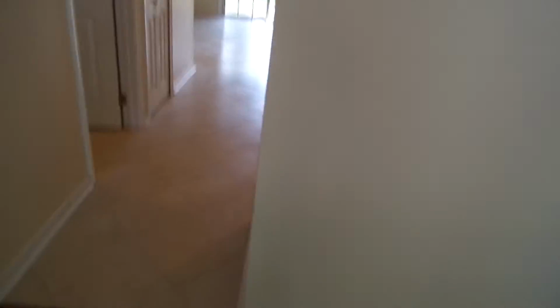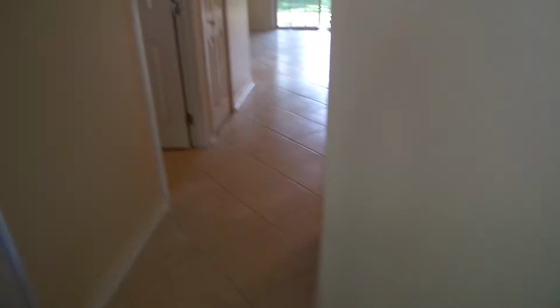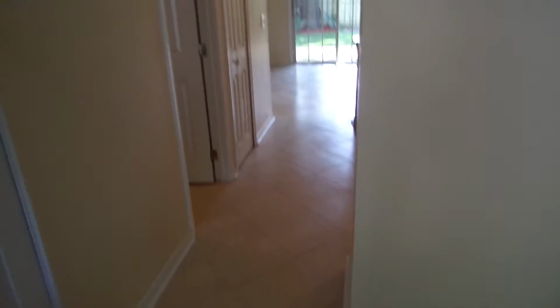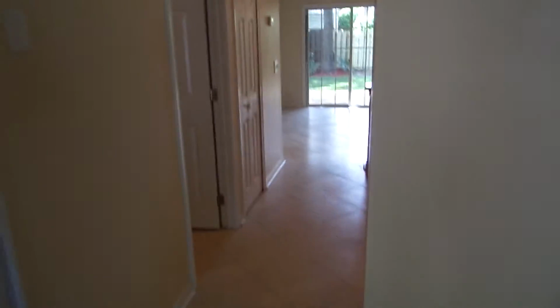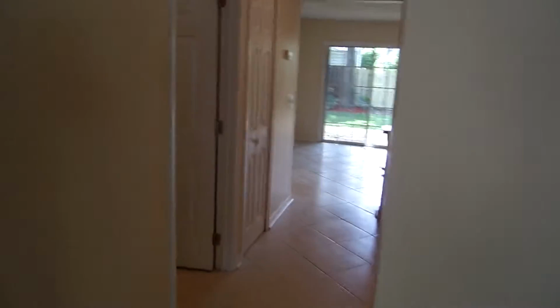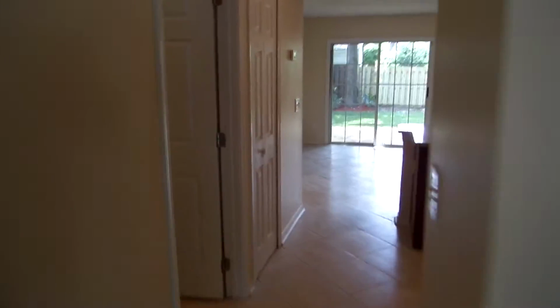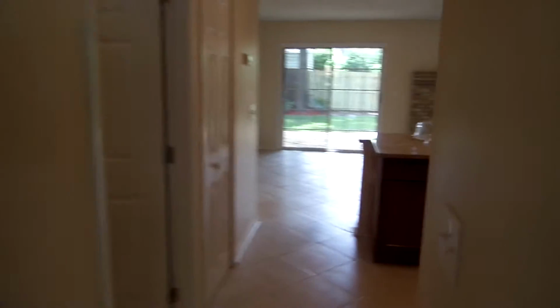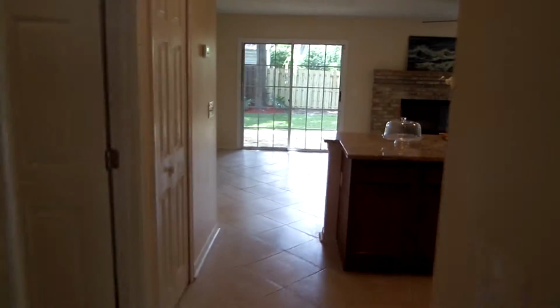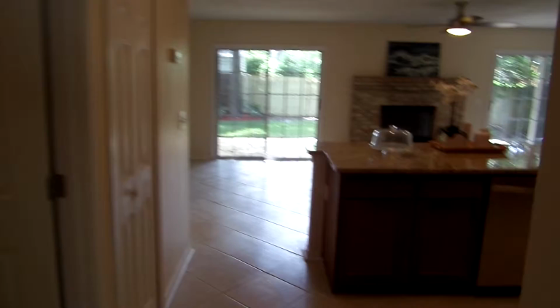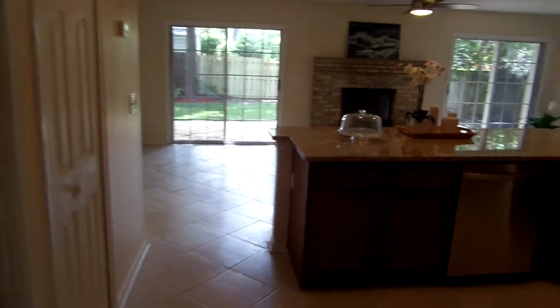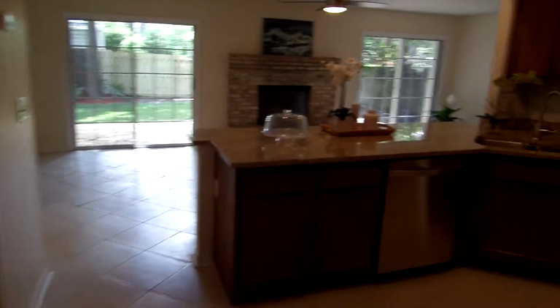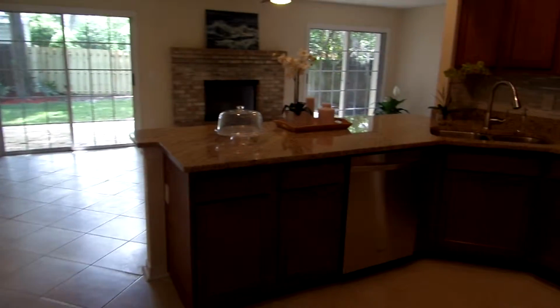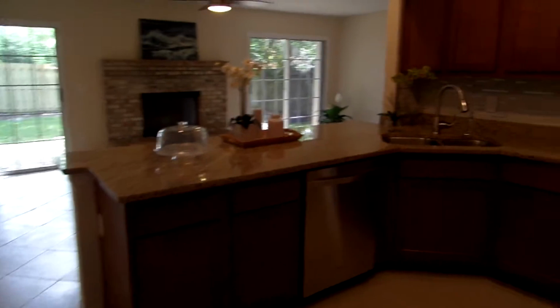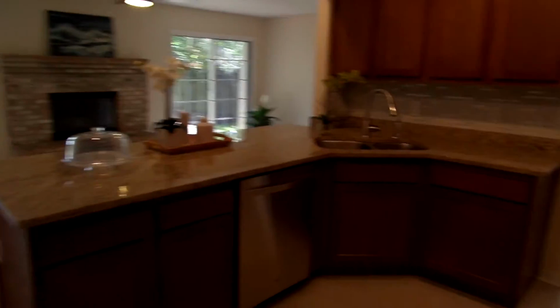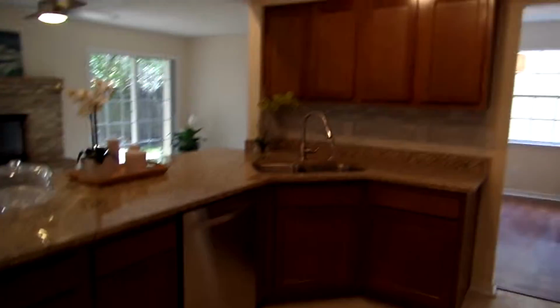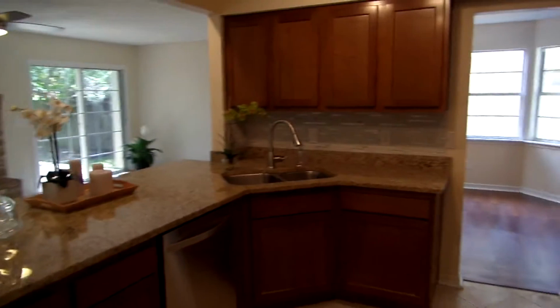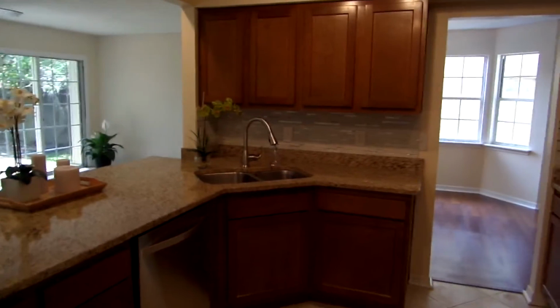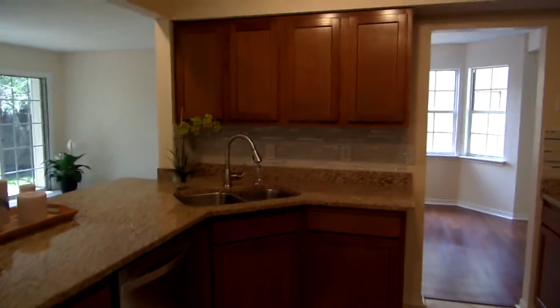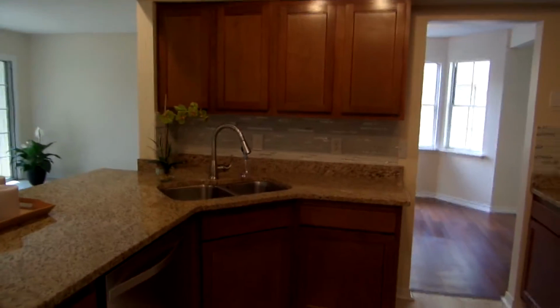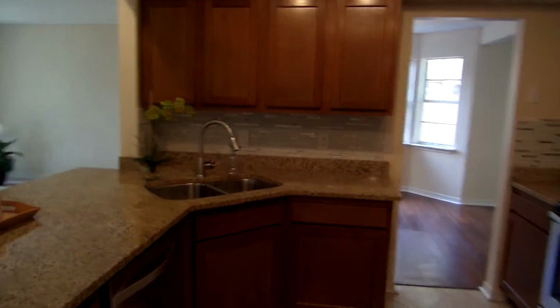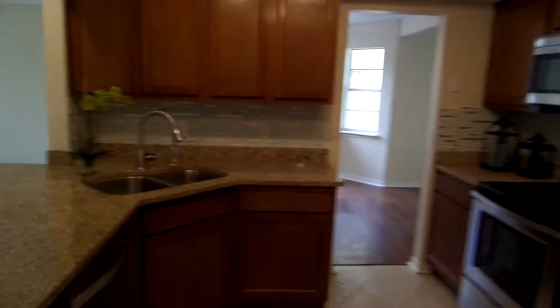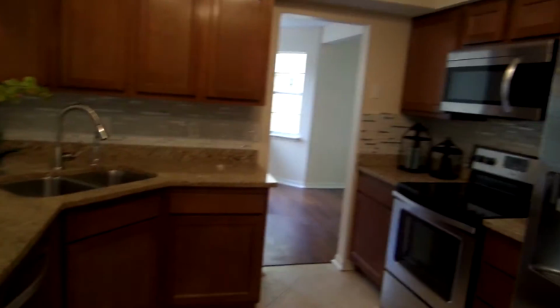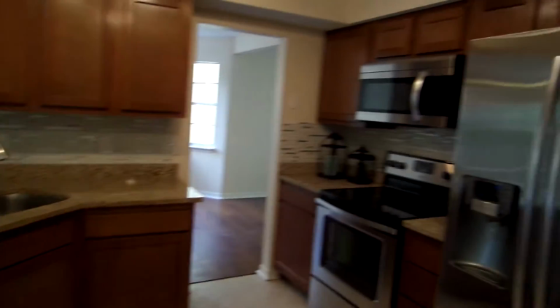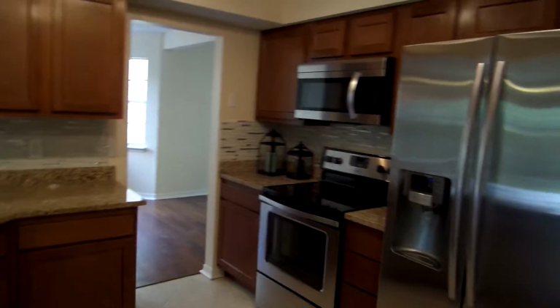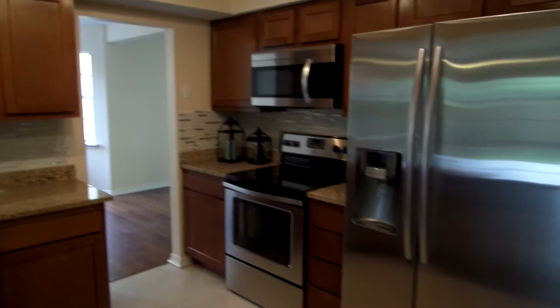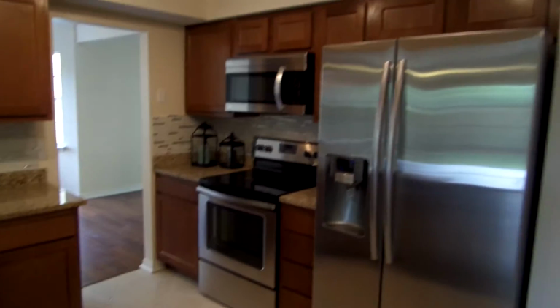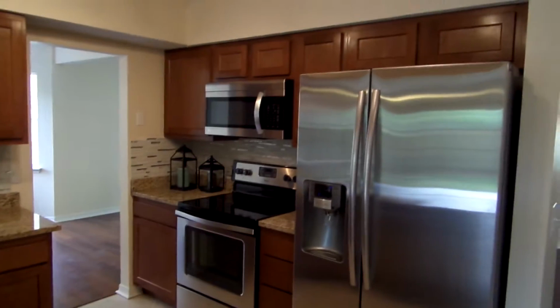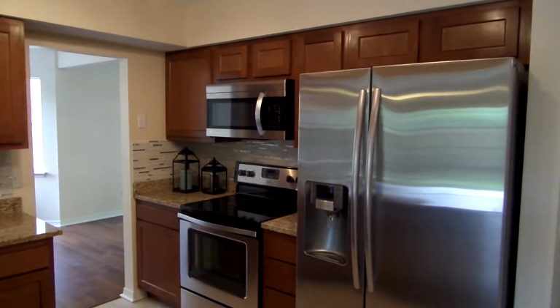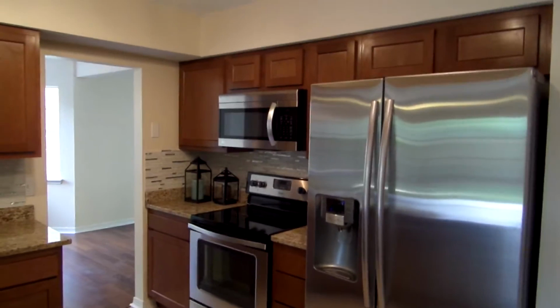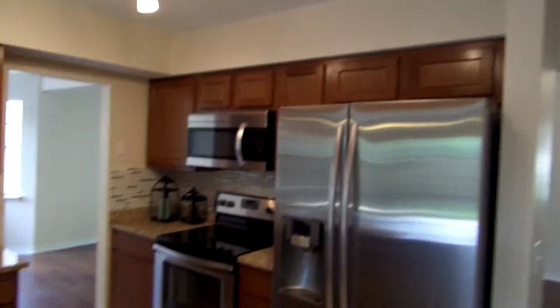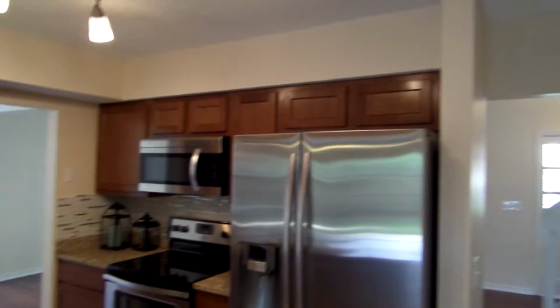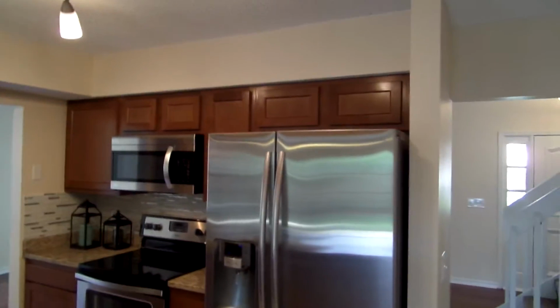On the main floor we have your kitchen, which has been beautifully renovated. All new cabinets, new granite countertops, all new top-of-the-line stainless steel appliances.